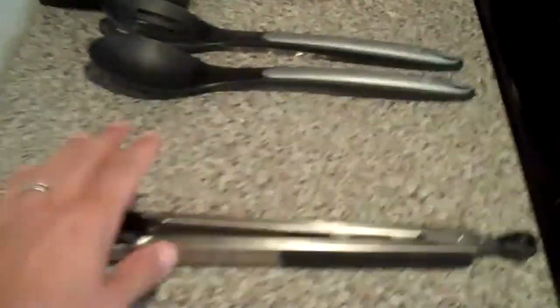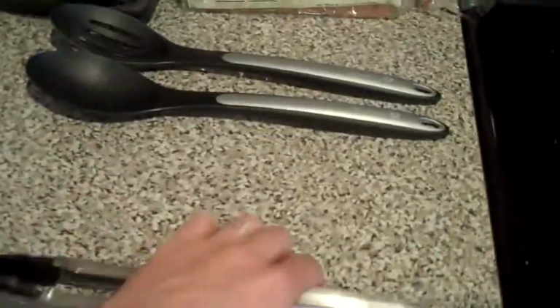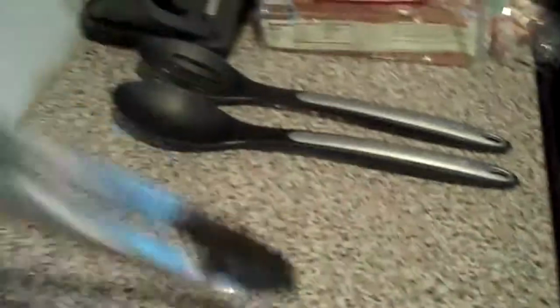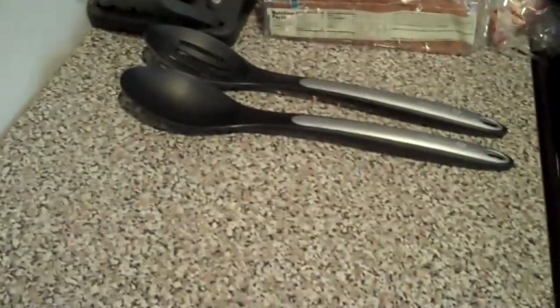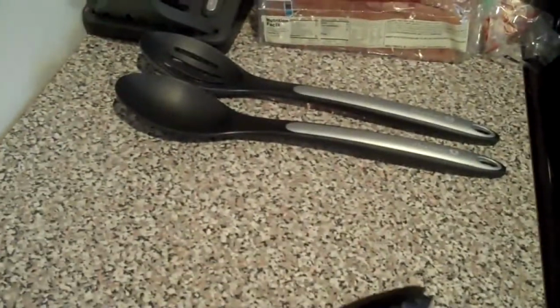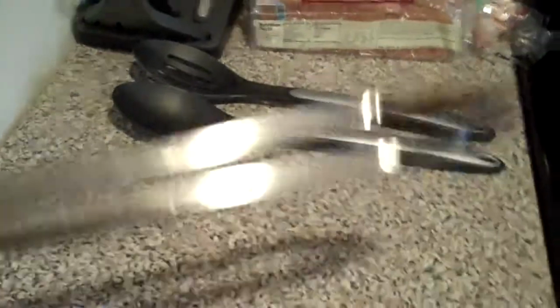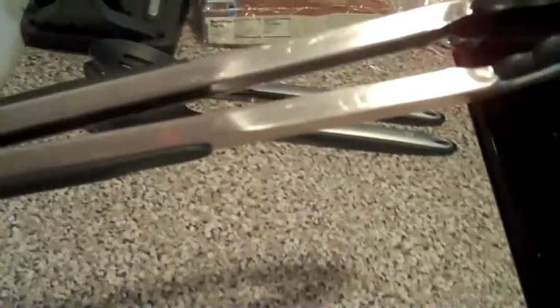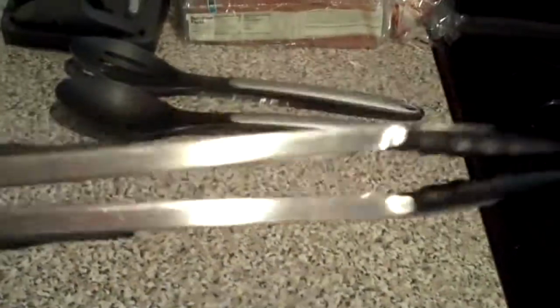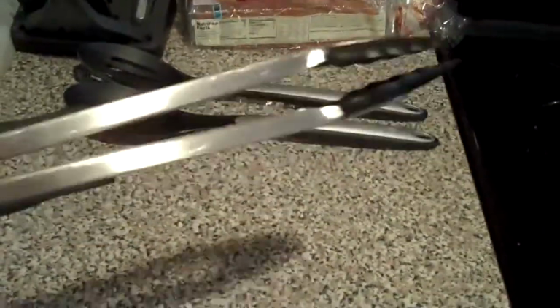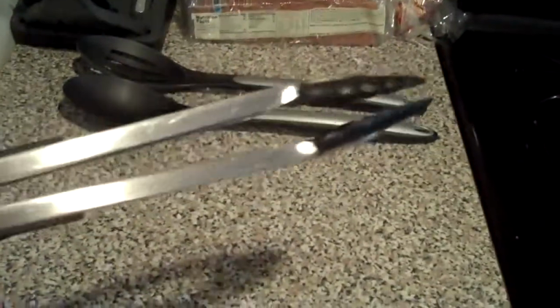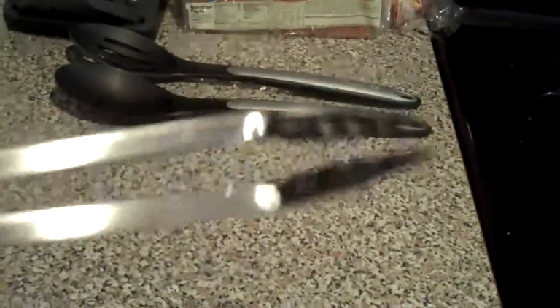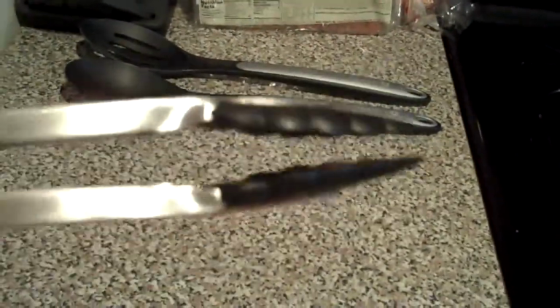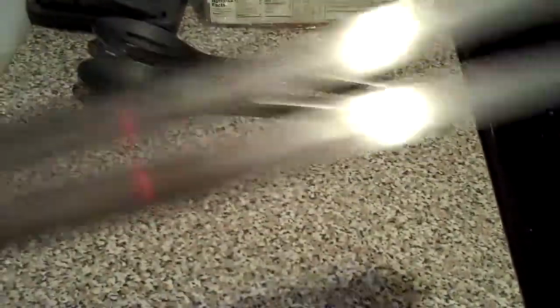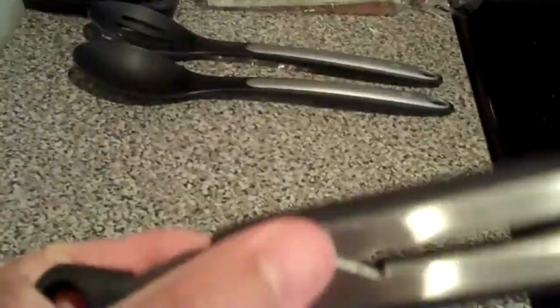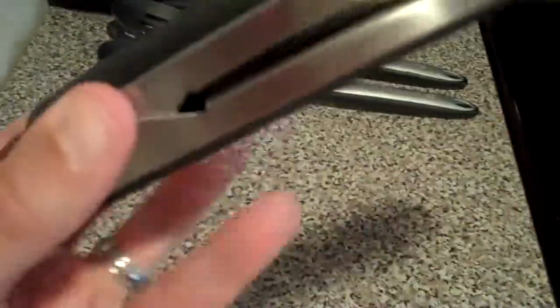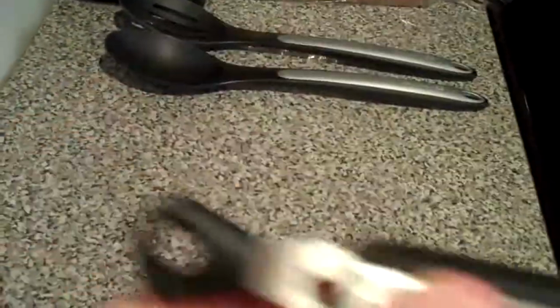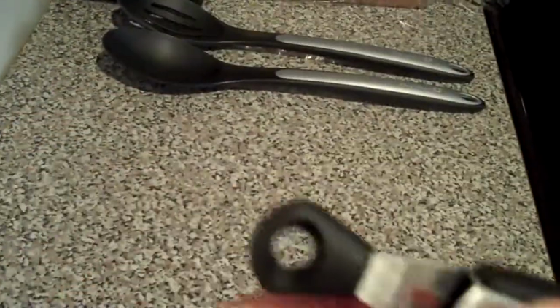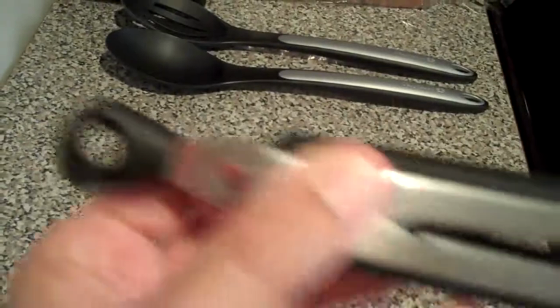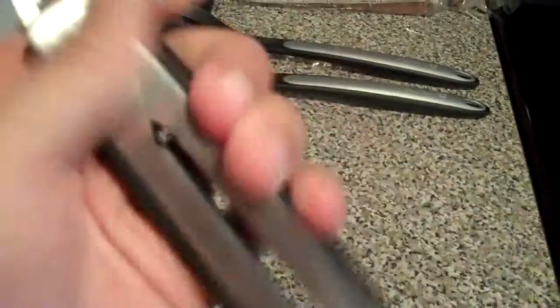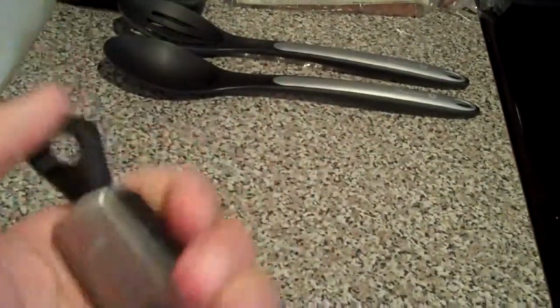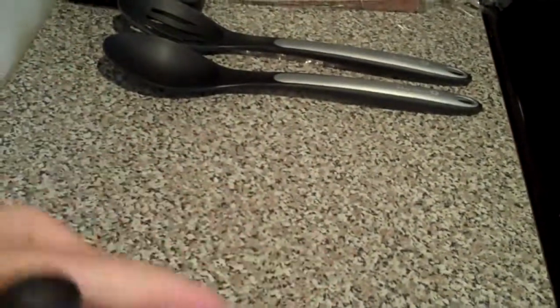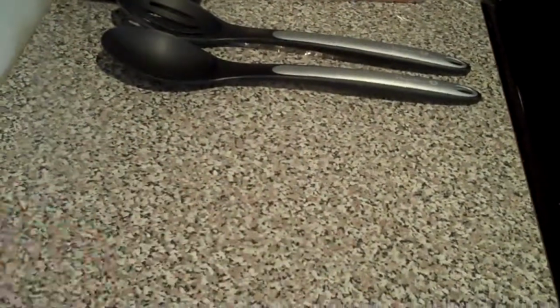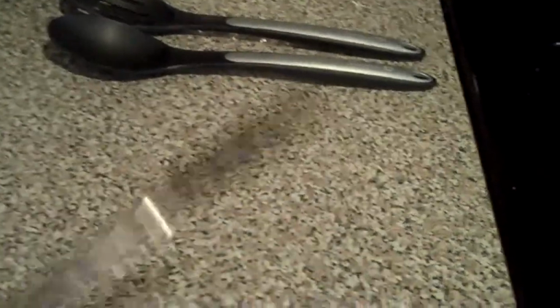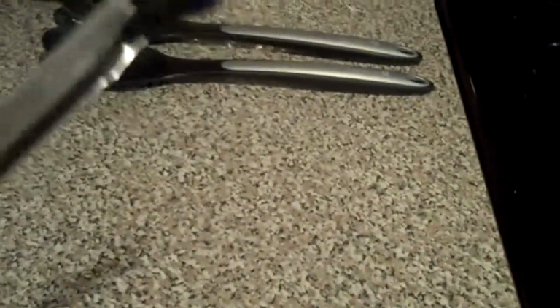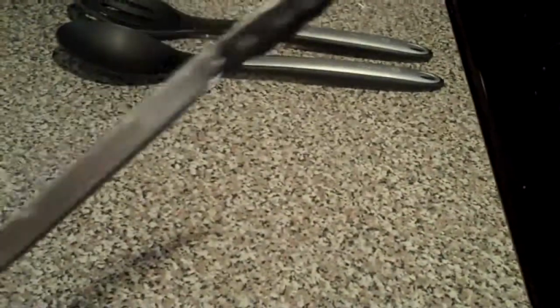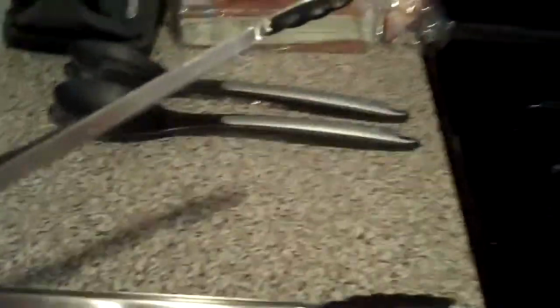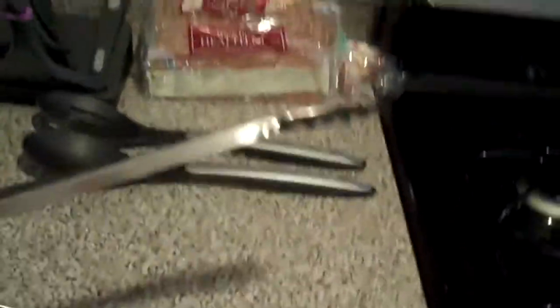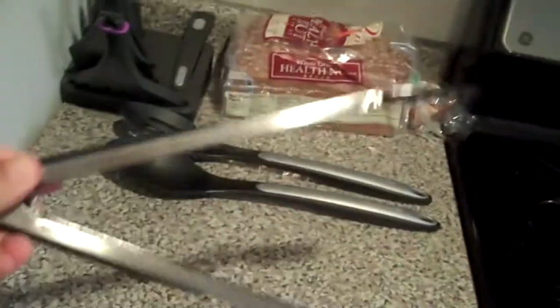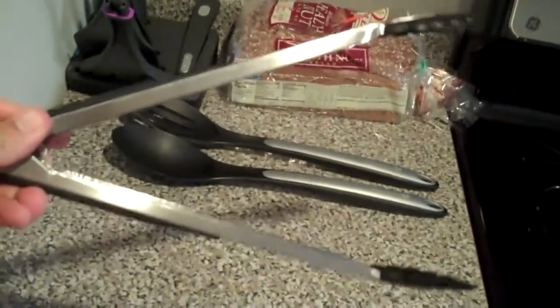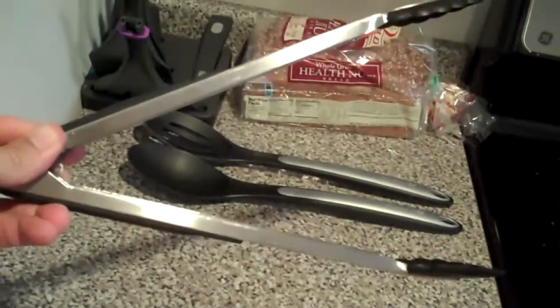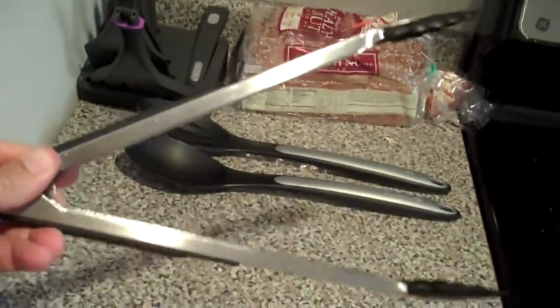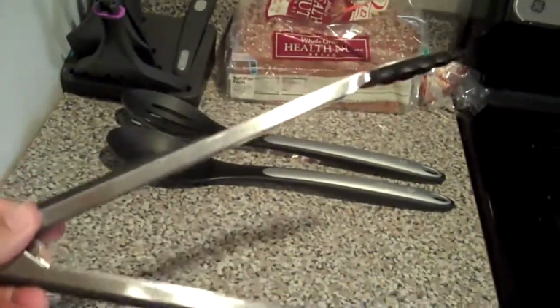We're all familiar with your normal tong tool — you've got your grabbers on the end, some sort of locking material on the other end, pop it open, tongs open. Simple to use, functional.